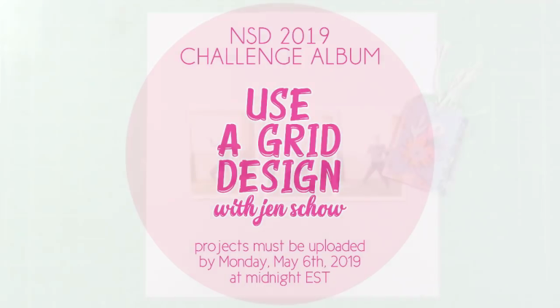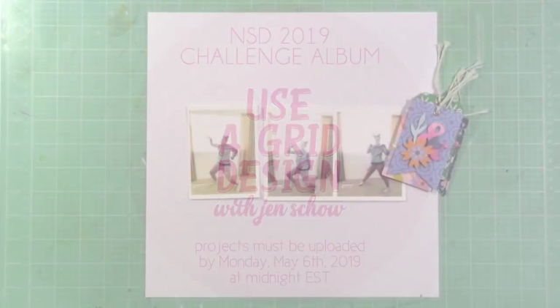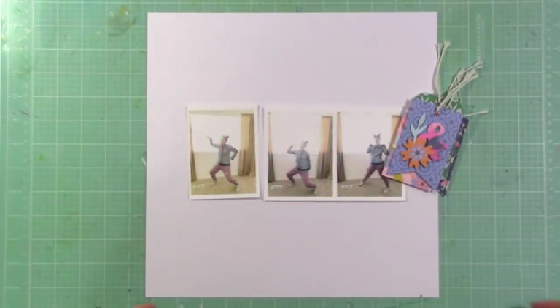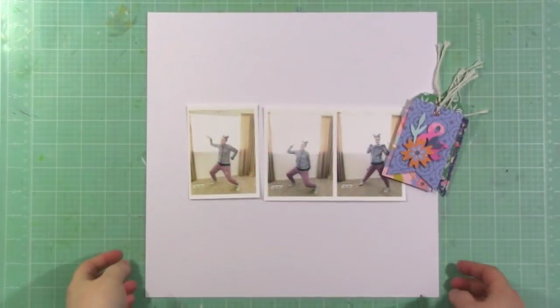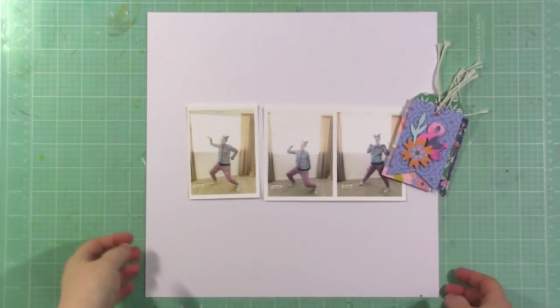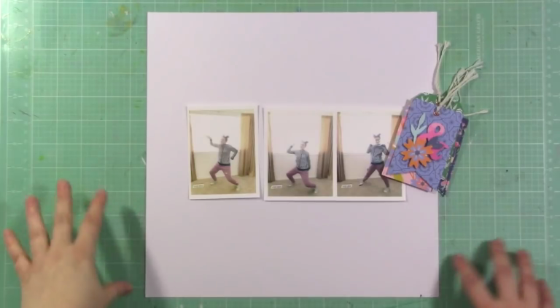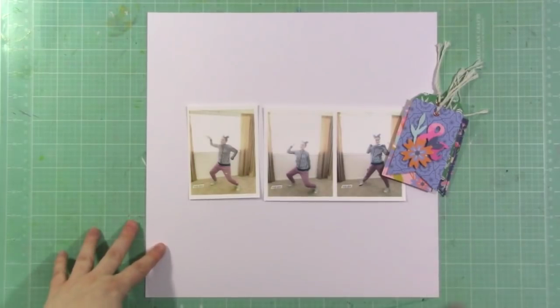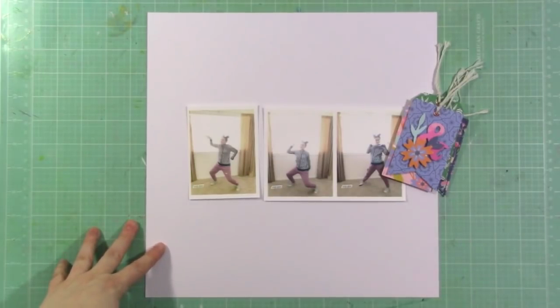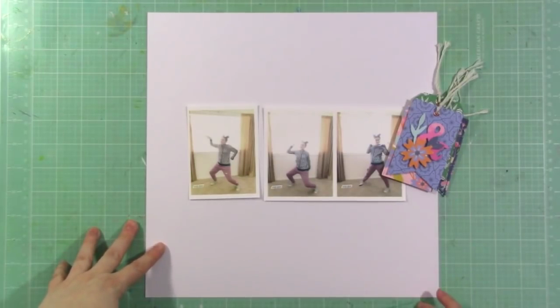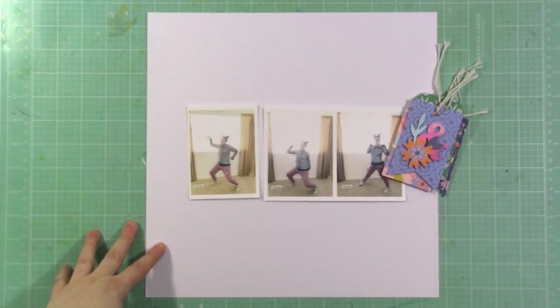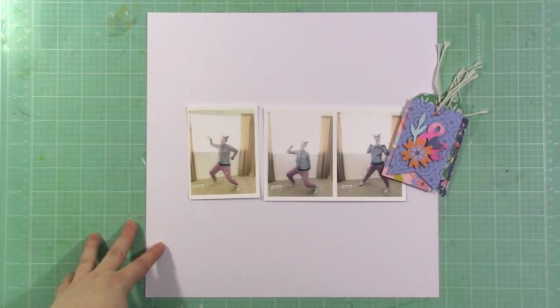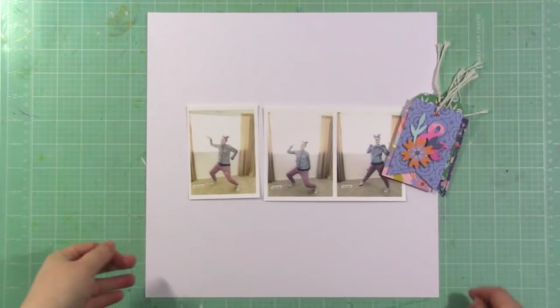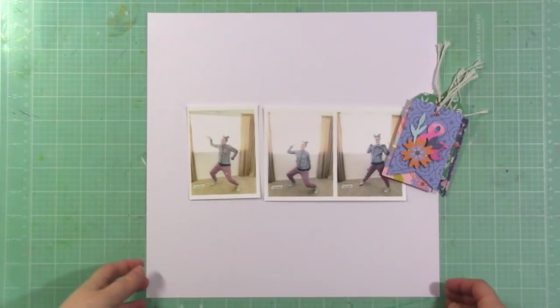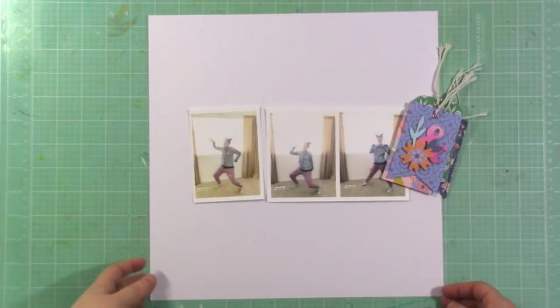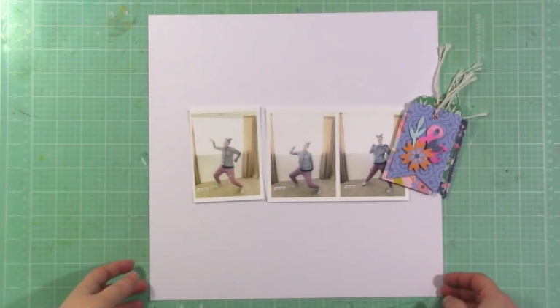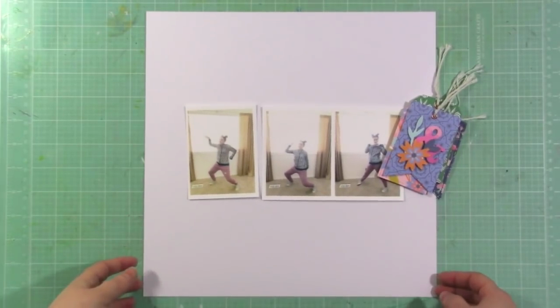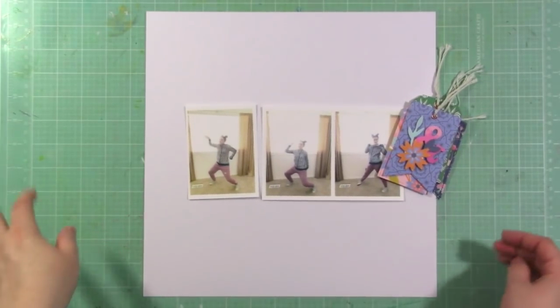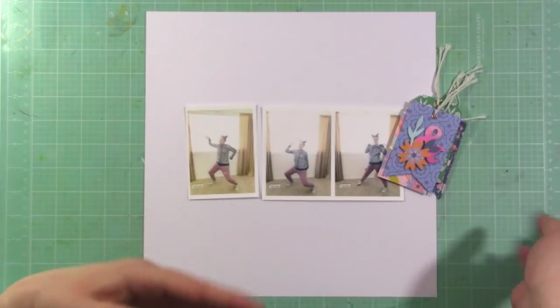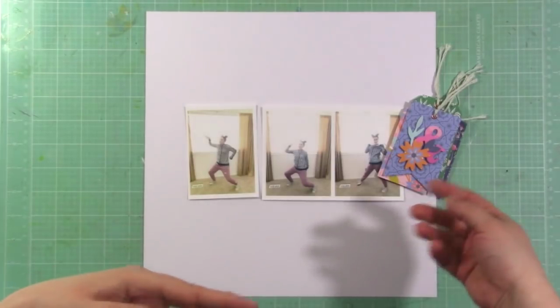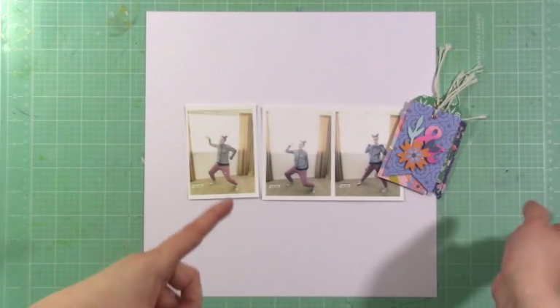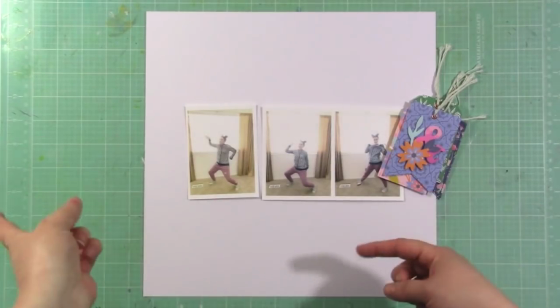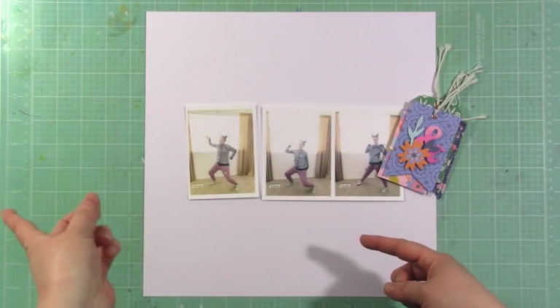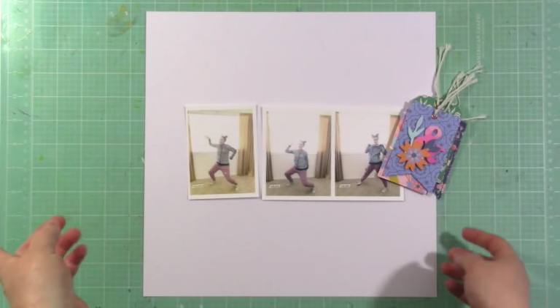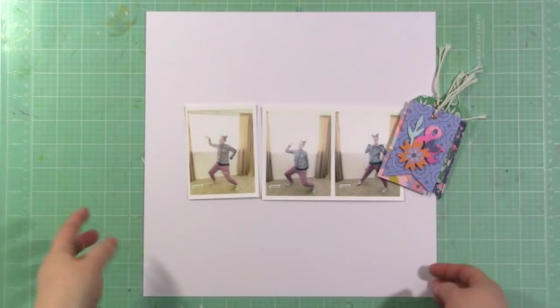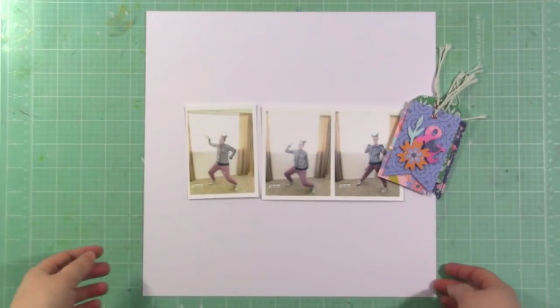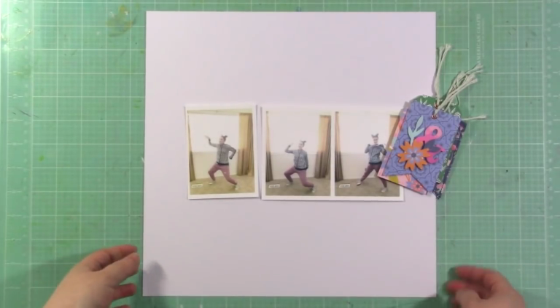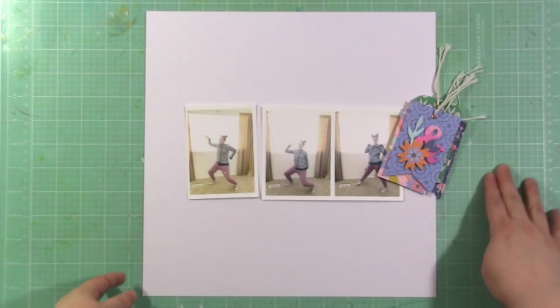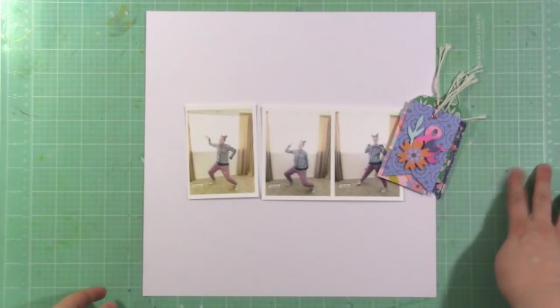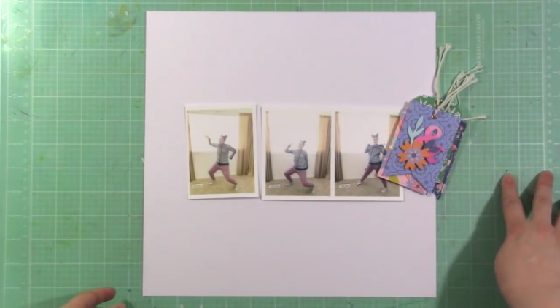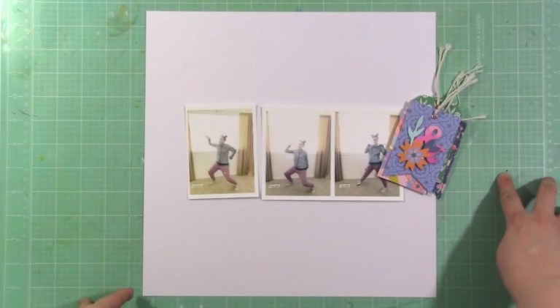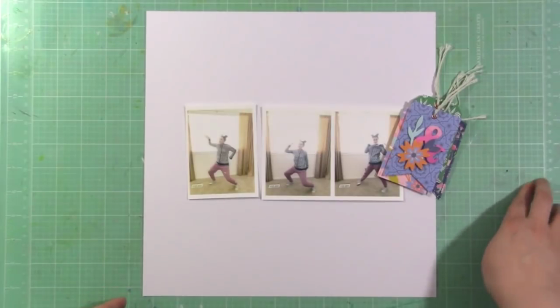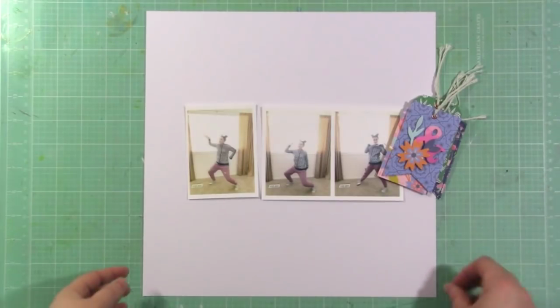Hey there, it's Jen for Hip Kit Club and I'm here to bring you a challenge for International Scrapbook Day. There's lots of challenges going on over in the Hip Kit Facebook group, so if you are into challenges and want to win some prizes, be sure to check that out.